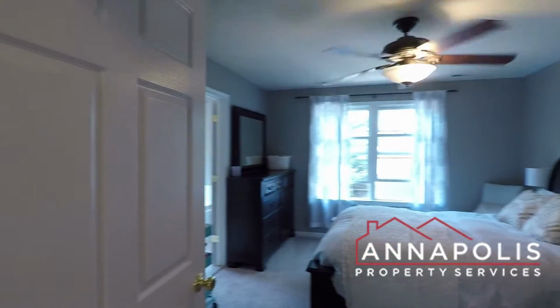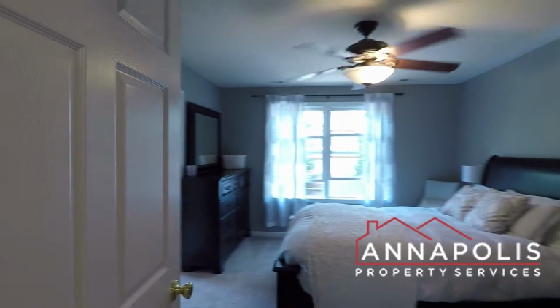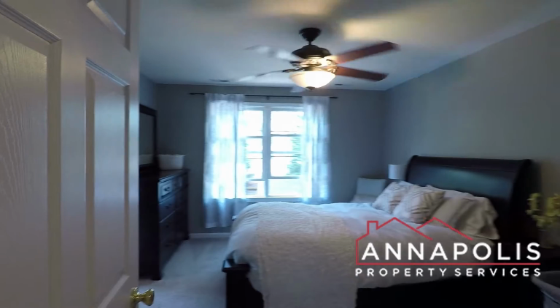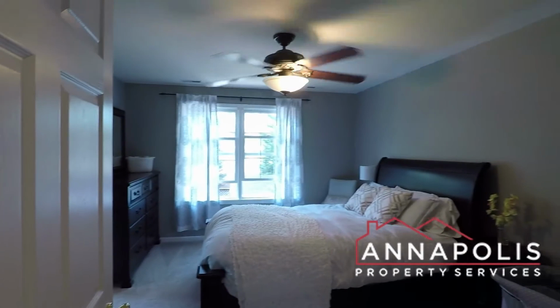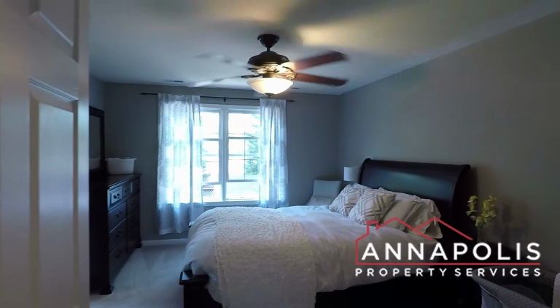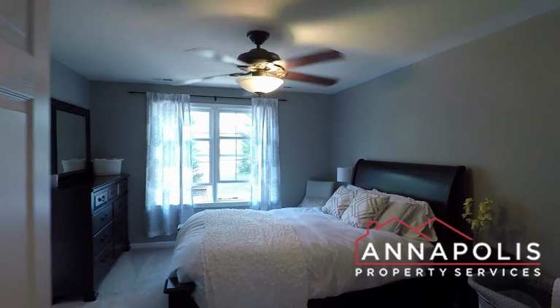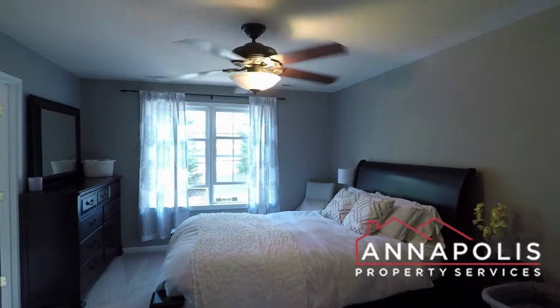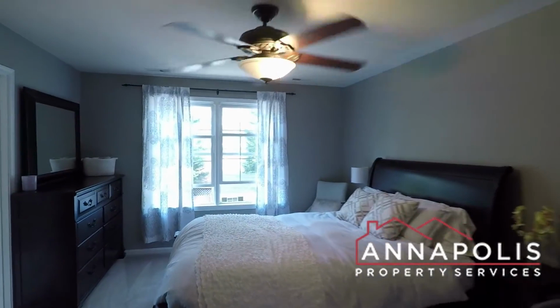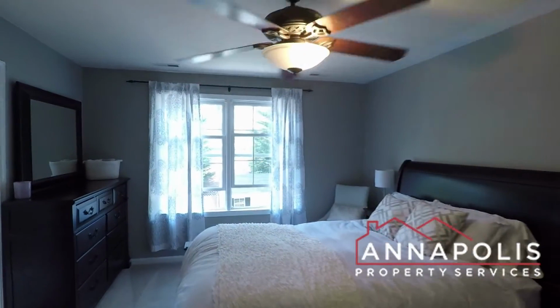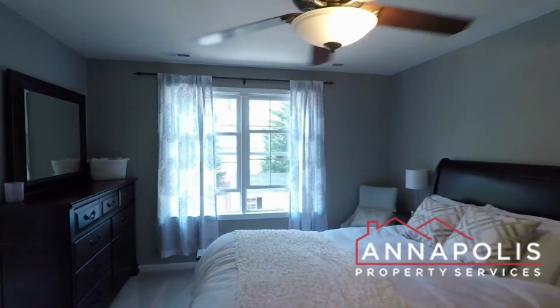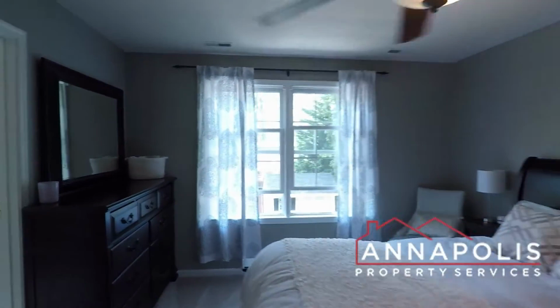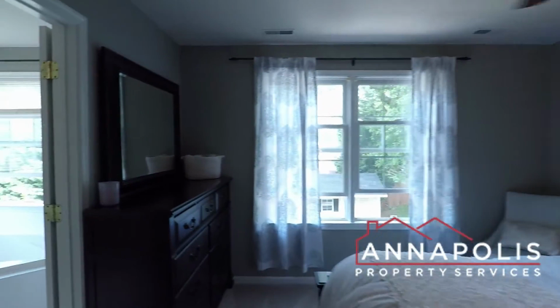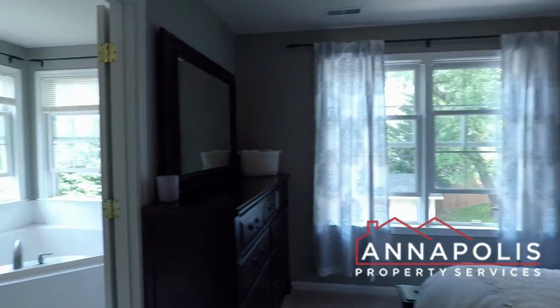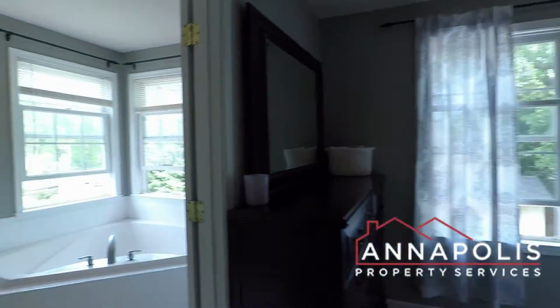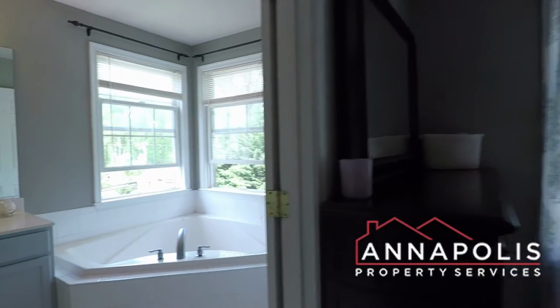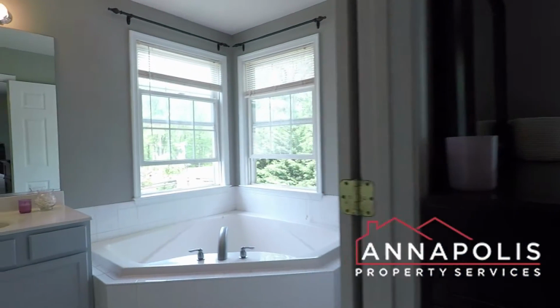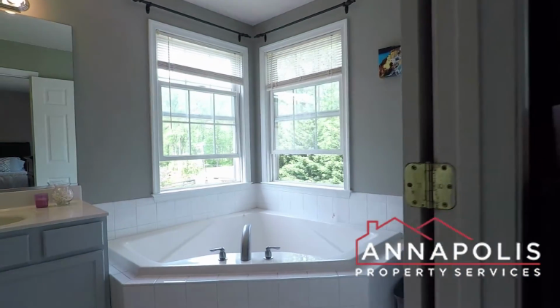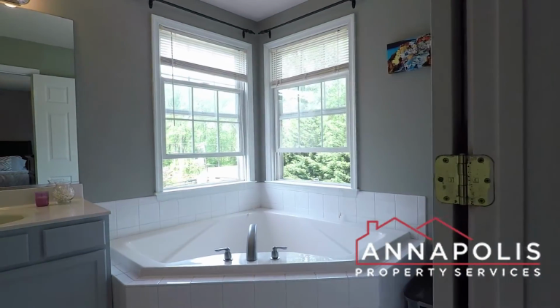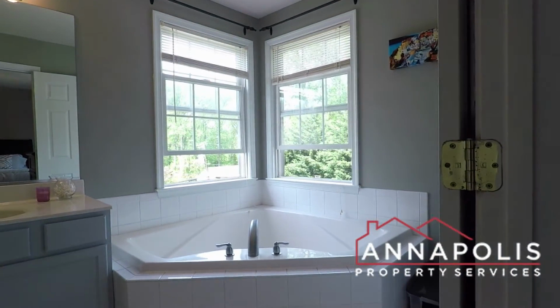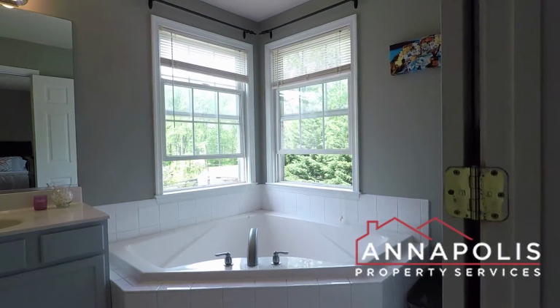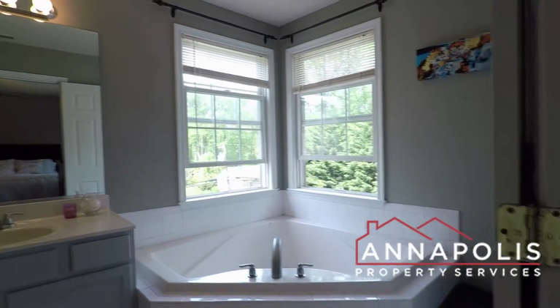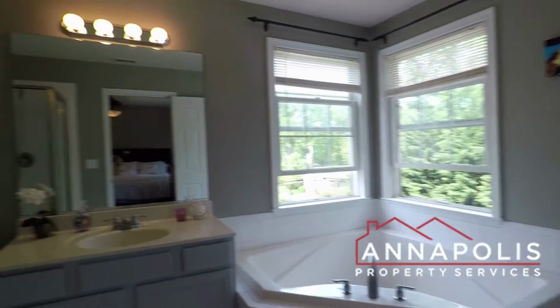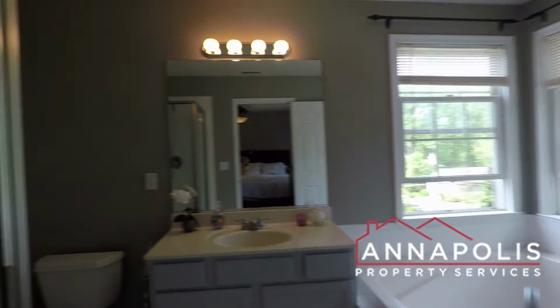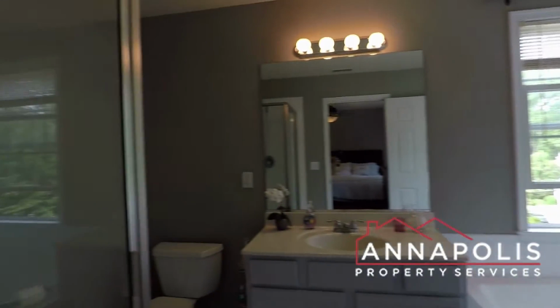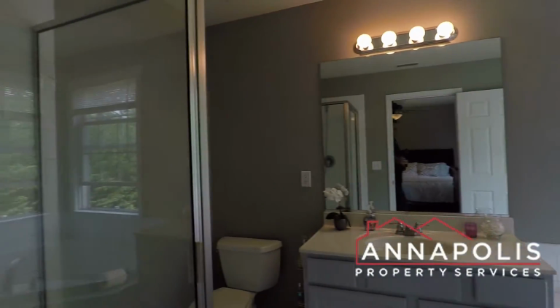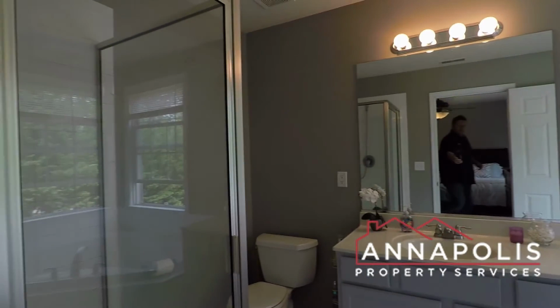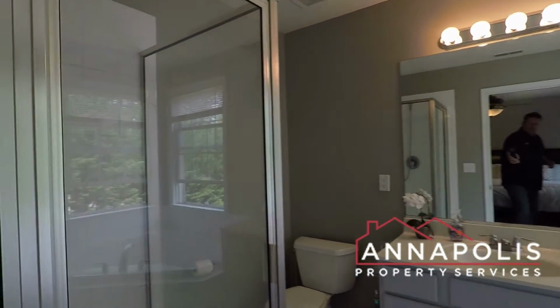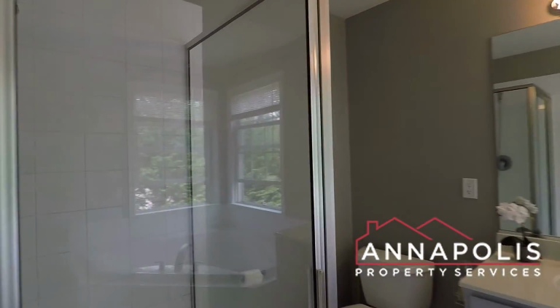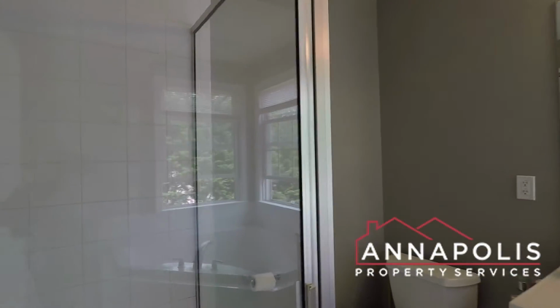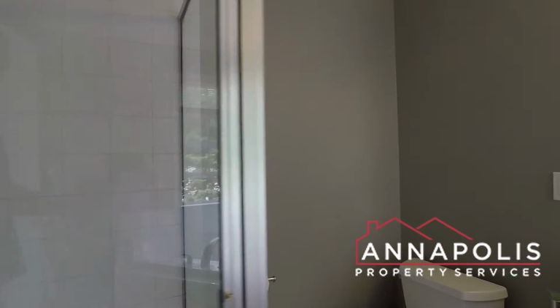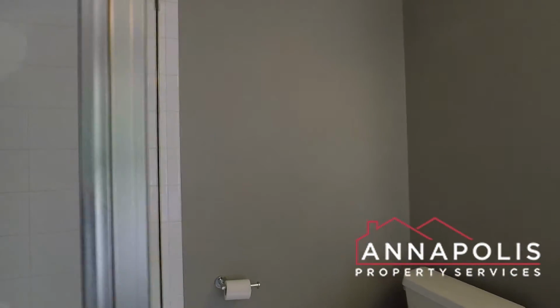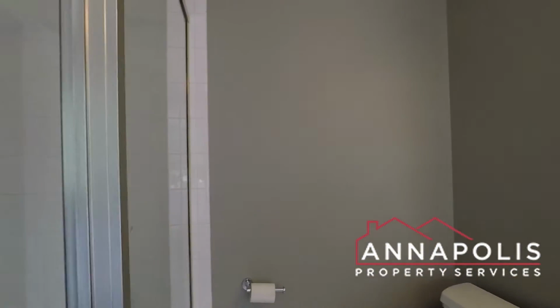There's a master suite — really good-sized room with a ceiling fan. A huge master bath with a corner soaking tub, vanity, and separate shower.